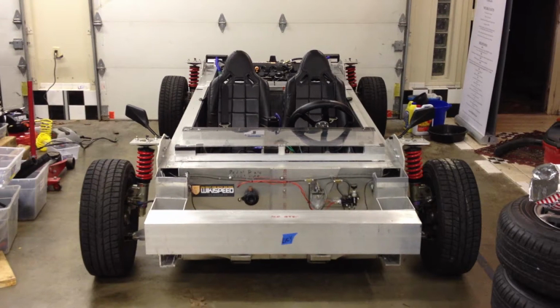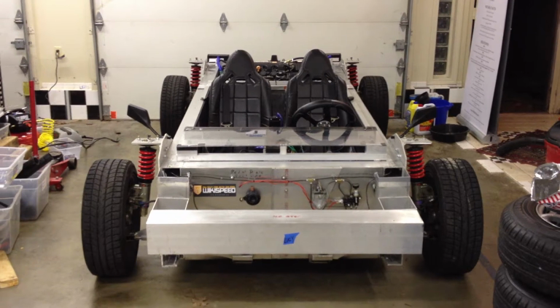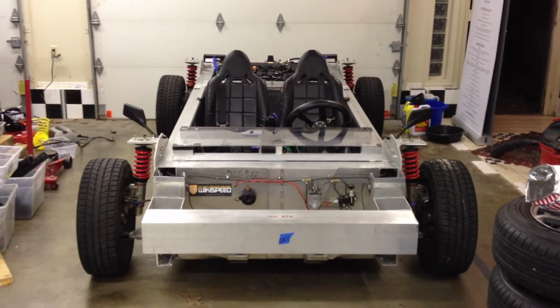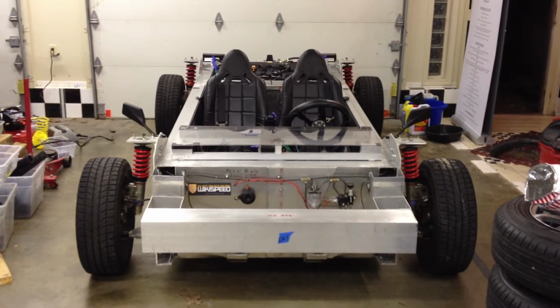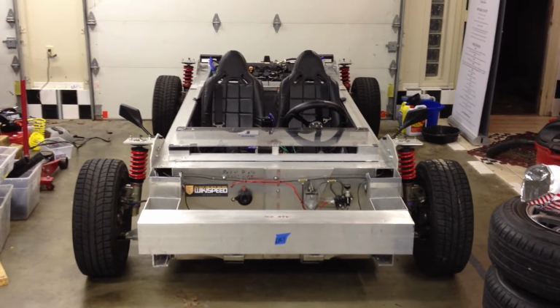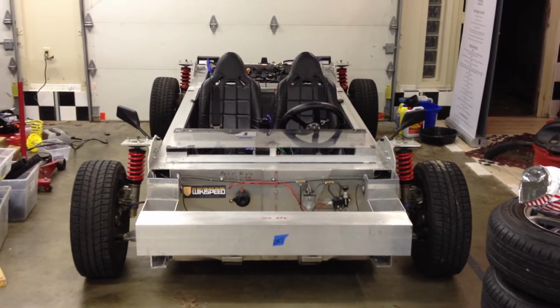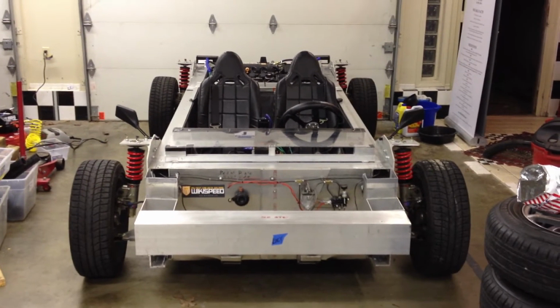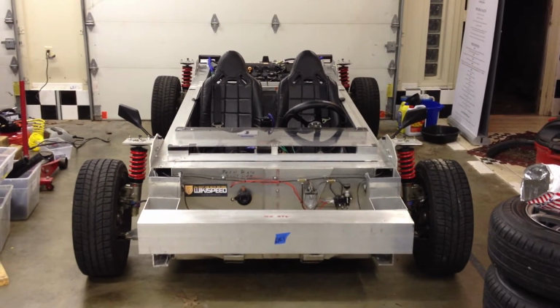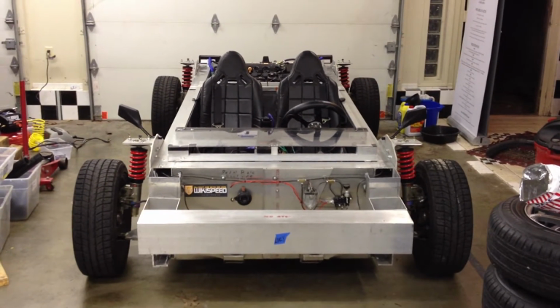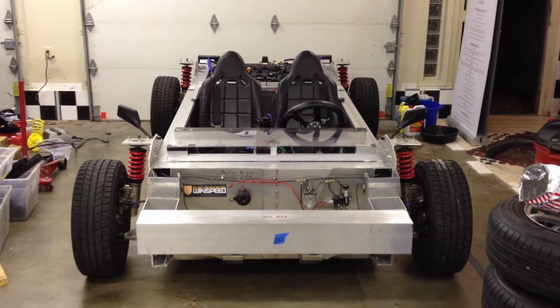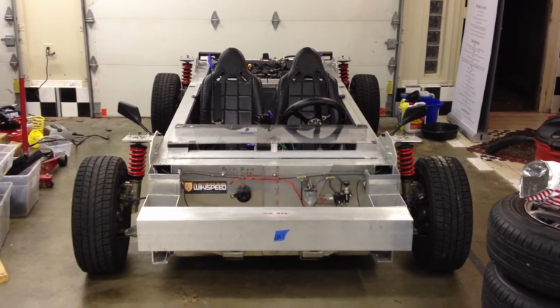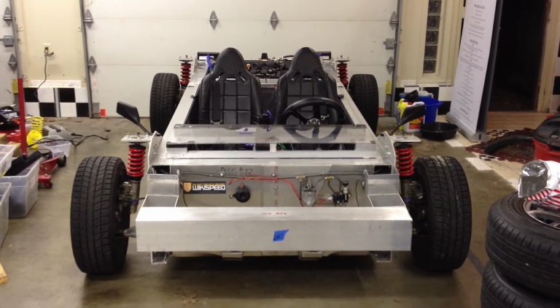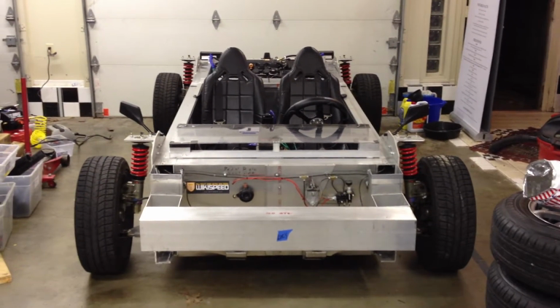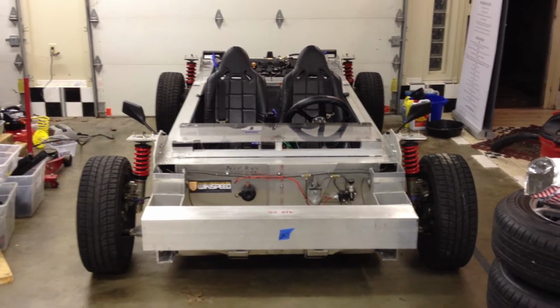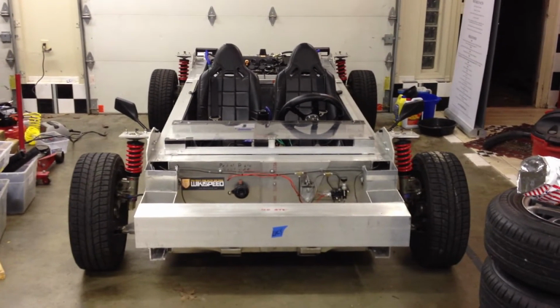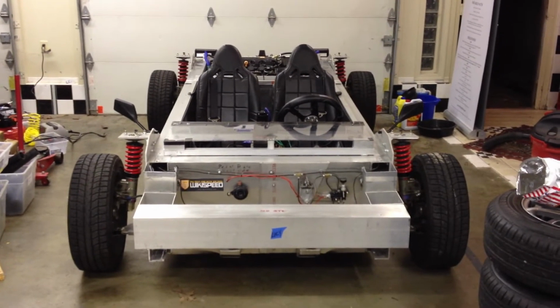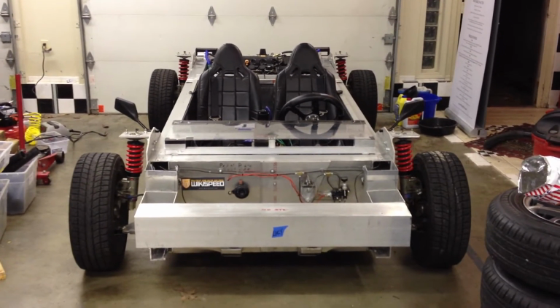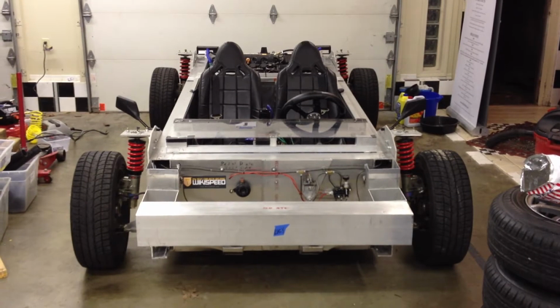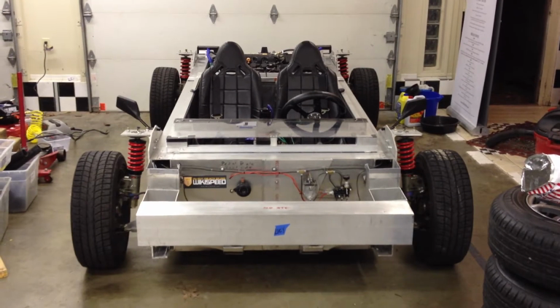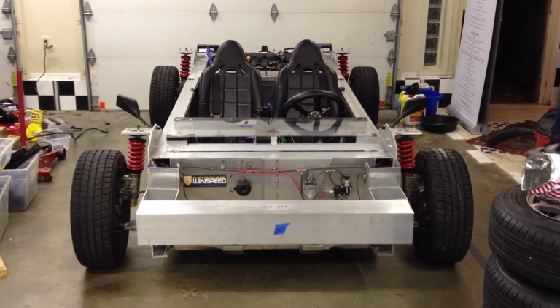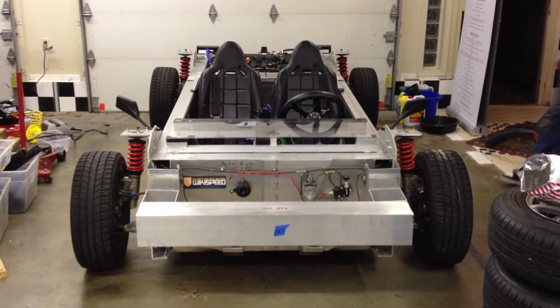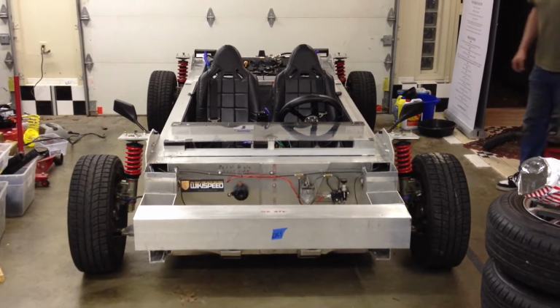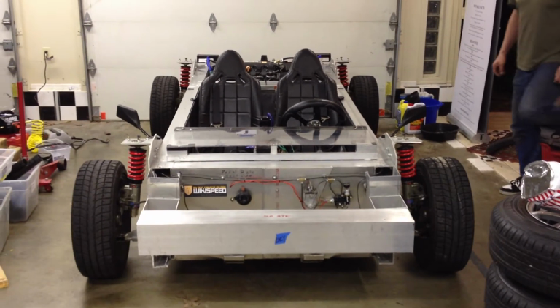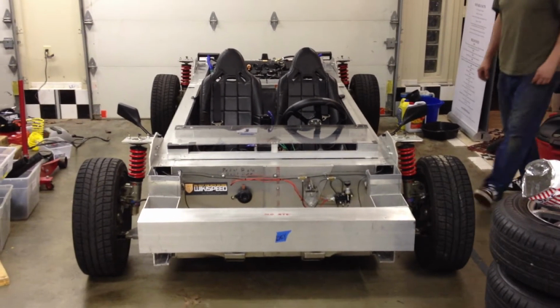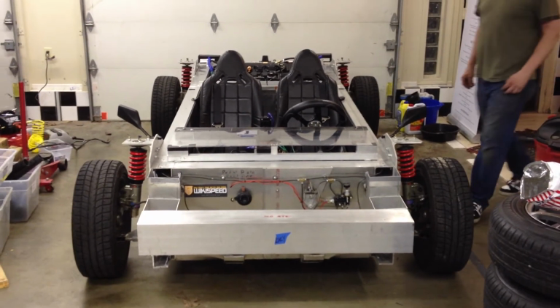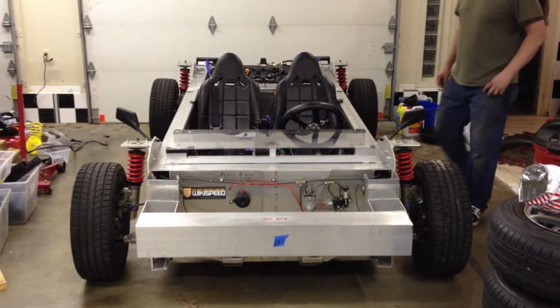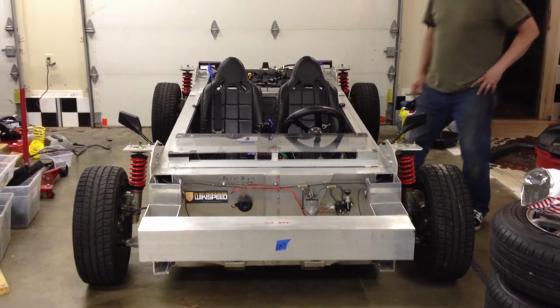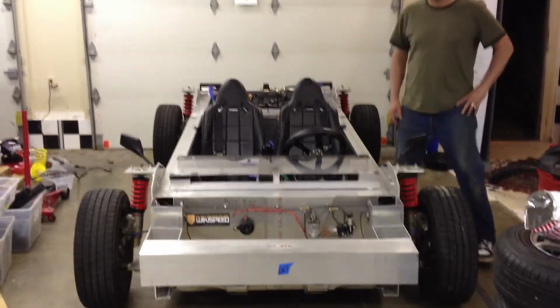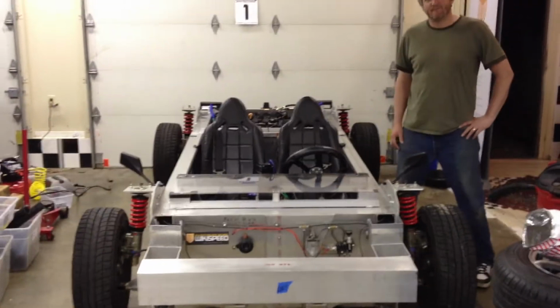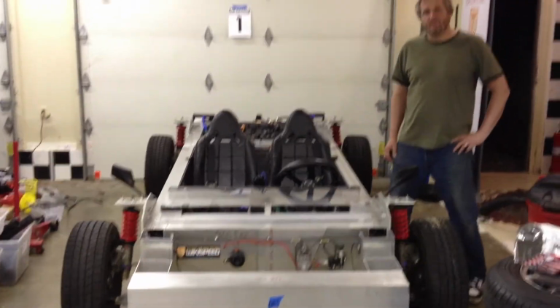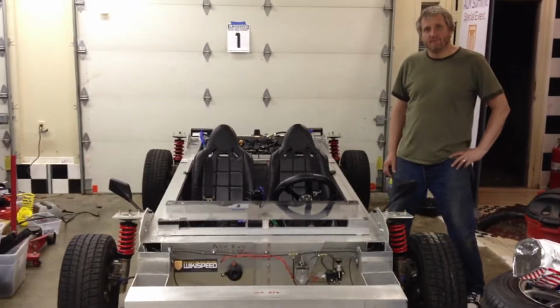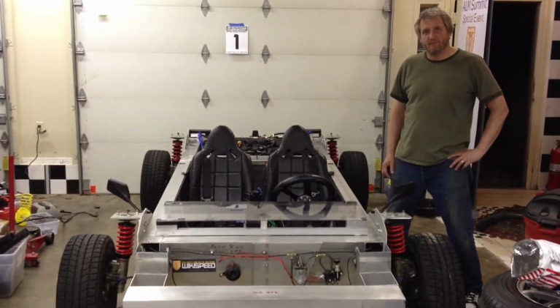Happy Cinco de Mayo from Team Wikispeed, Linwood, Washington. Here's our first car, the SGT-01, and Rob Beresford, if you'll walk us through what we did today.